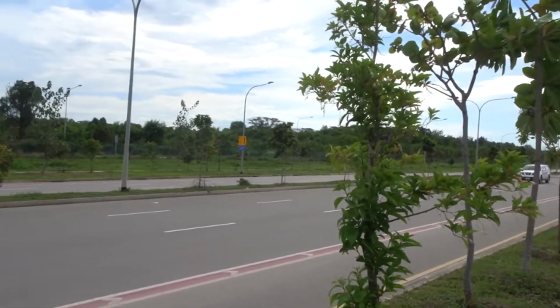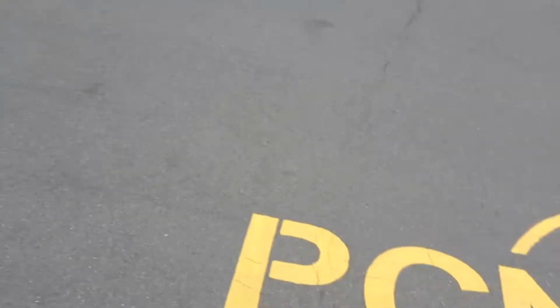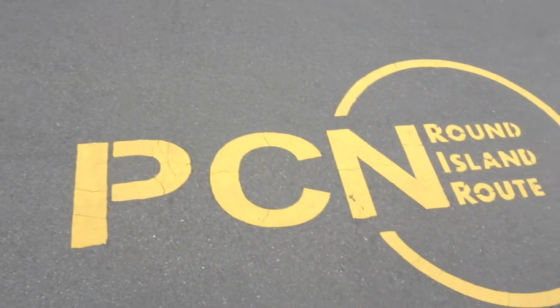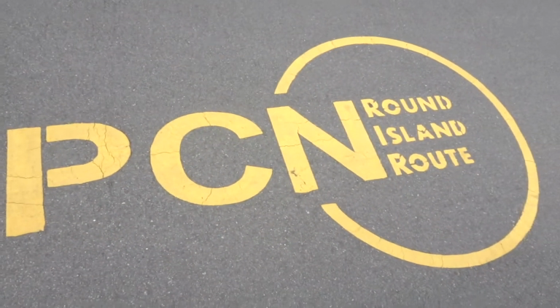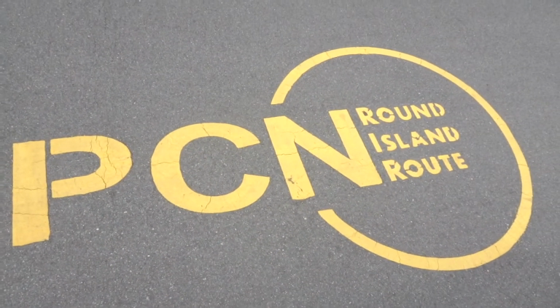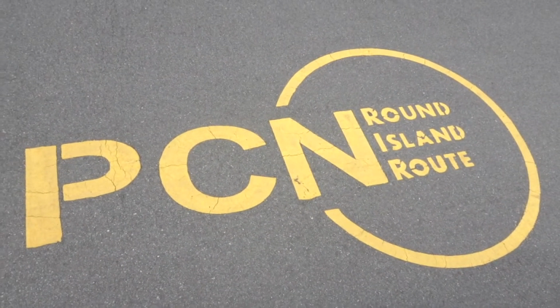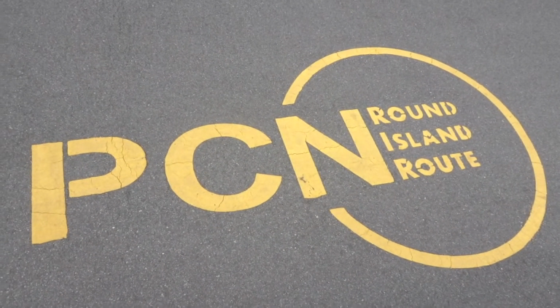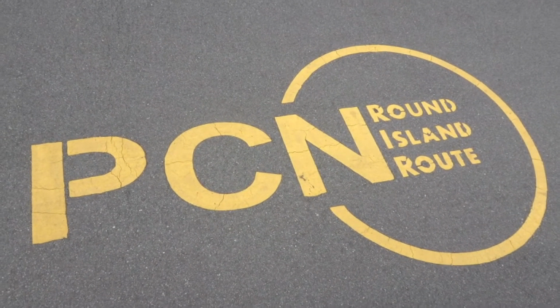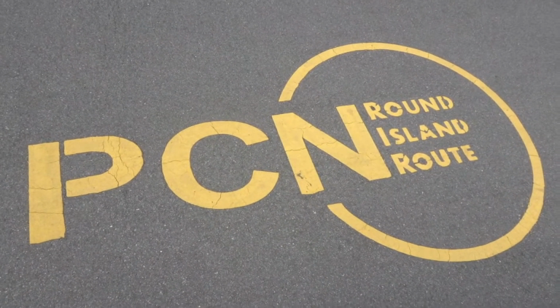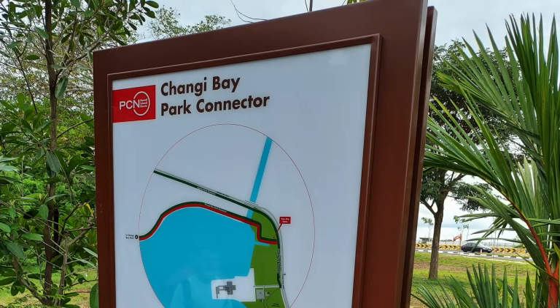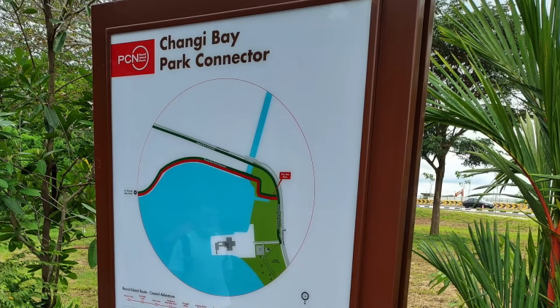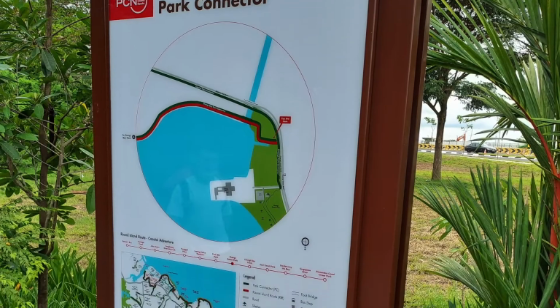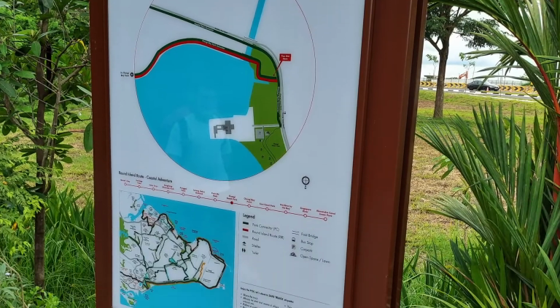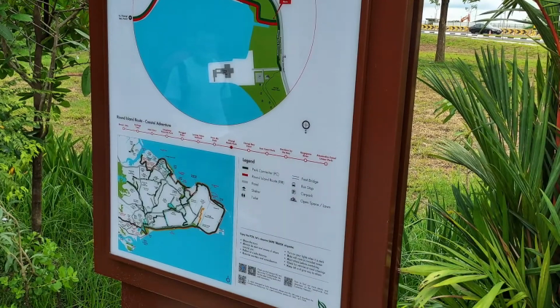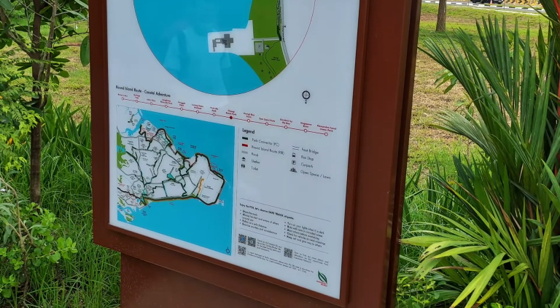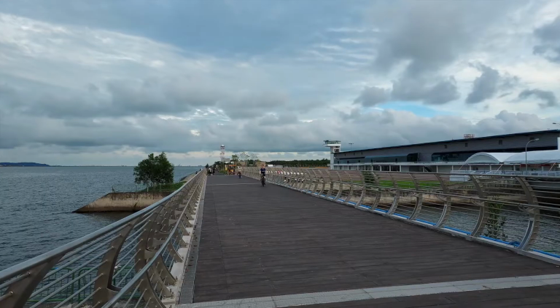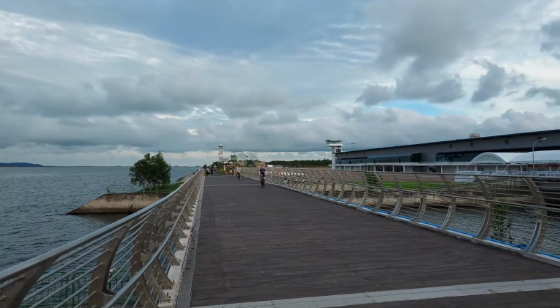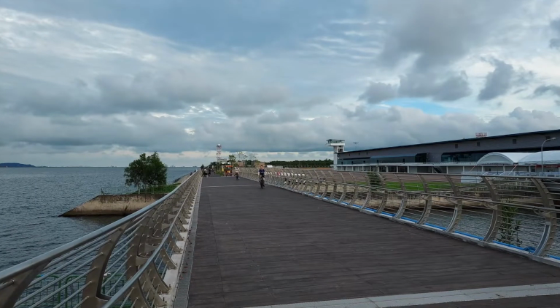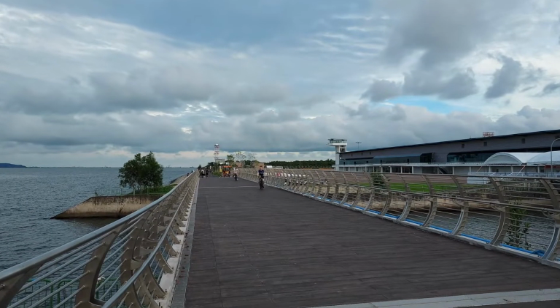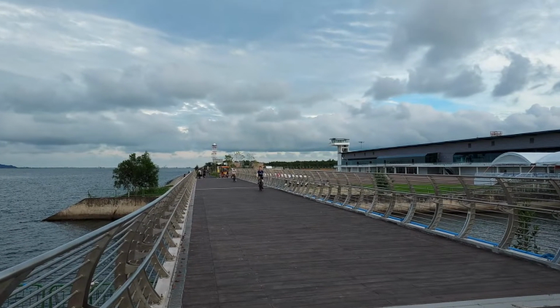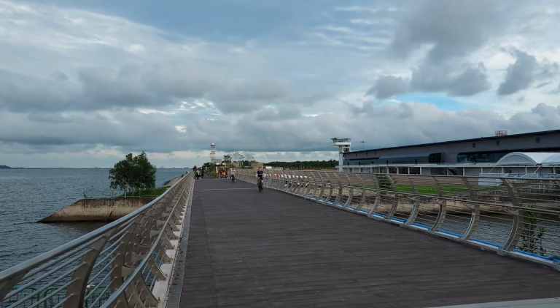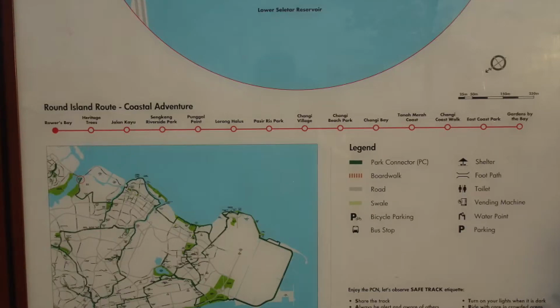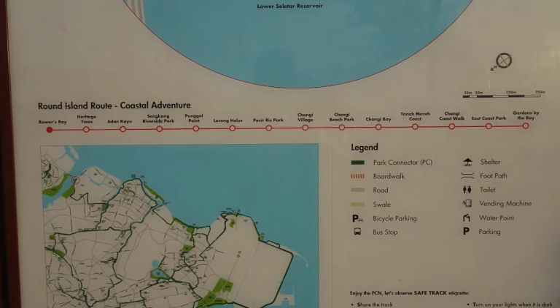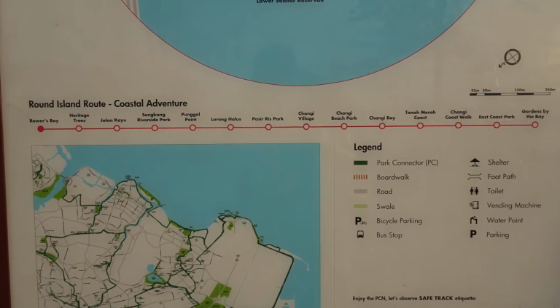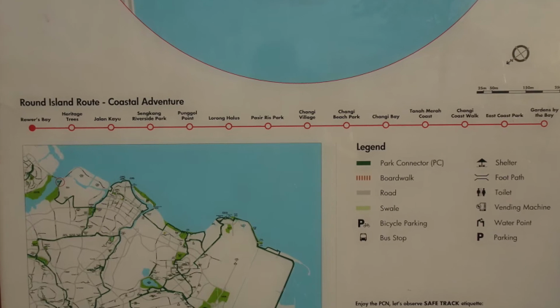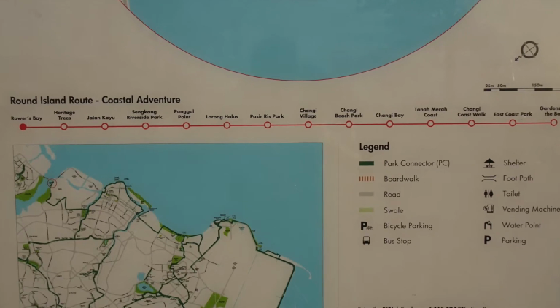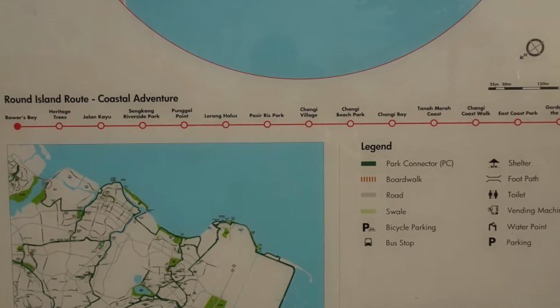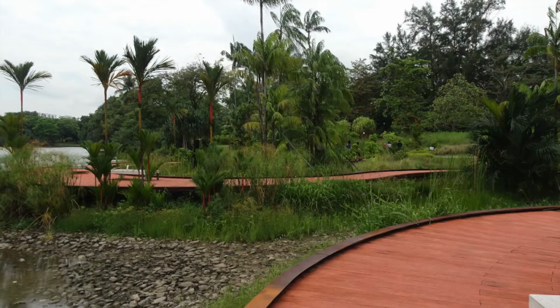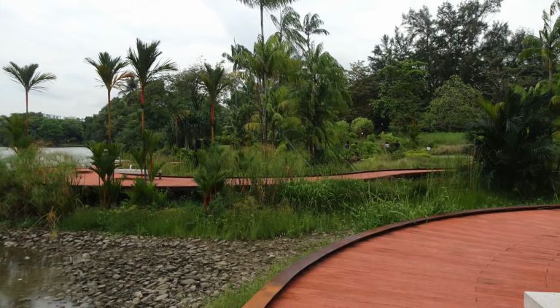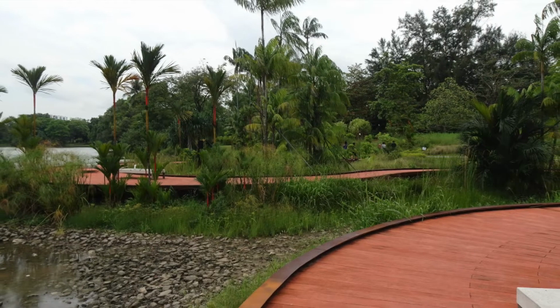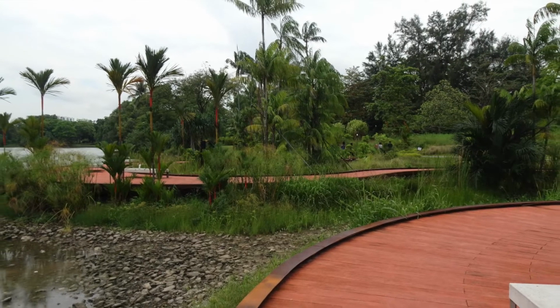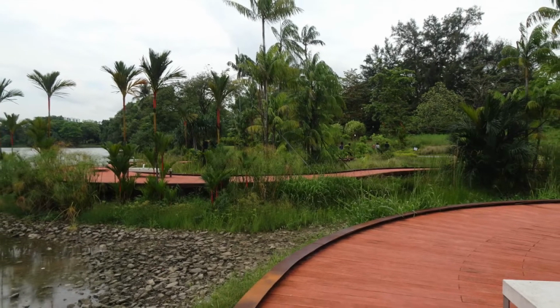The park connector is also part of the Round Island Route, an island network of walking and cycling paths that were fully opened in 2035, with its eastern lake already opened in January 2022.